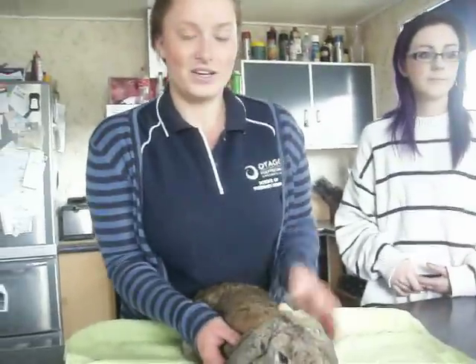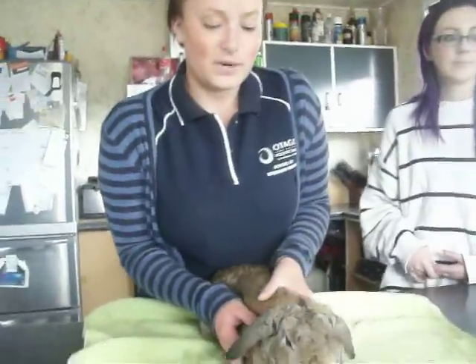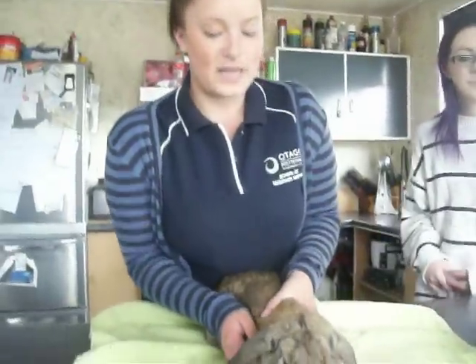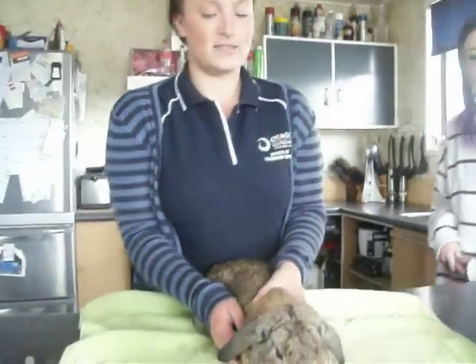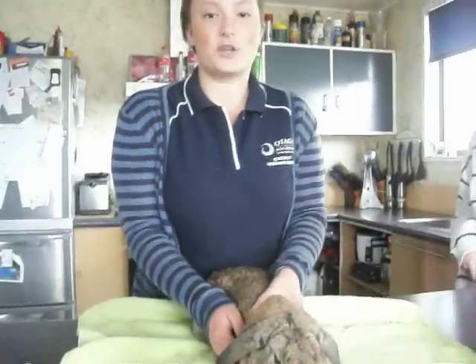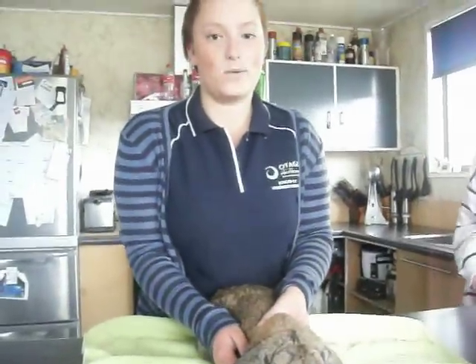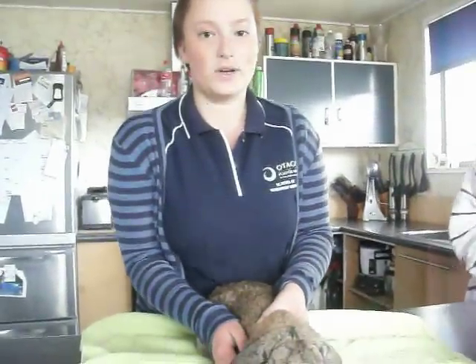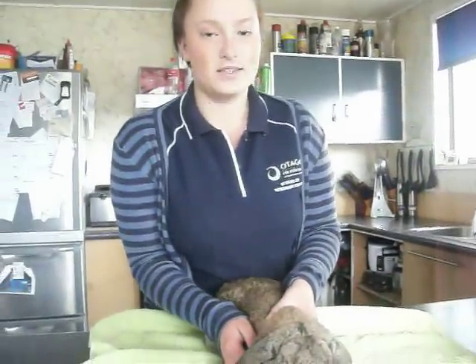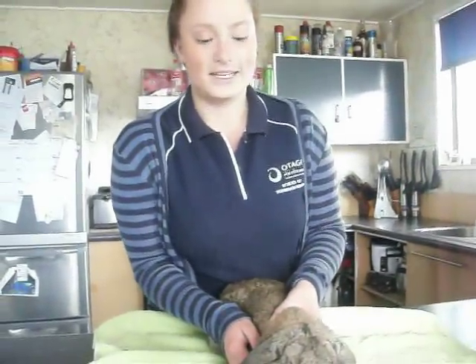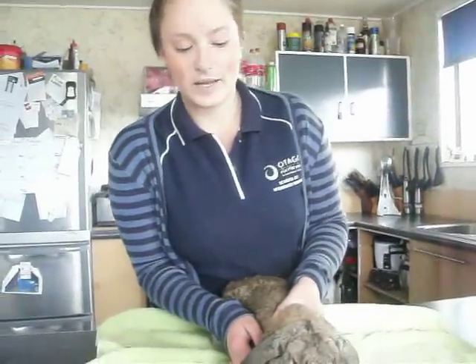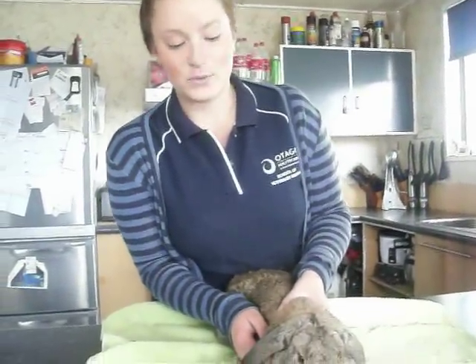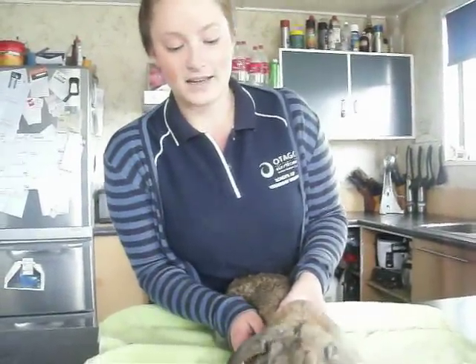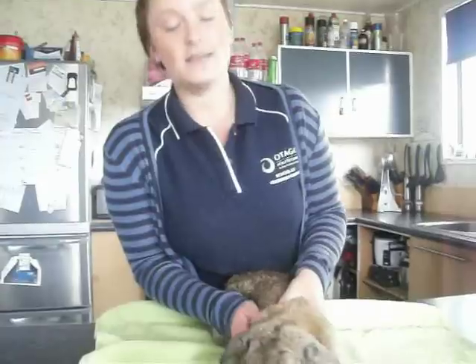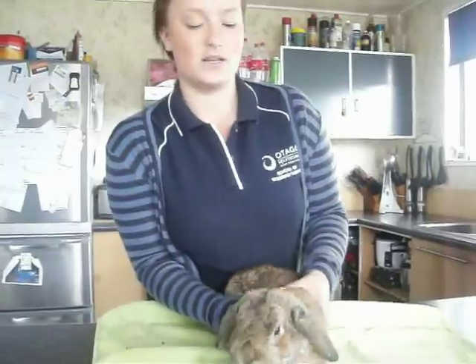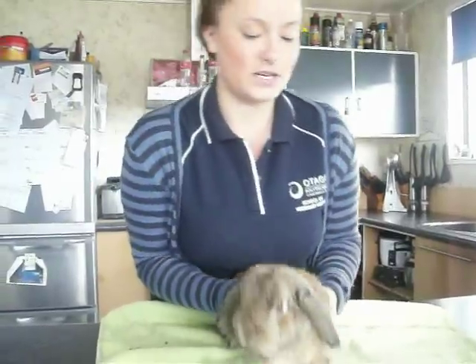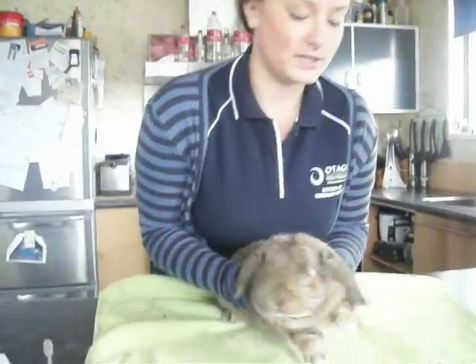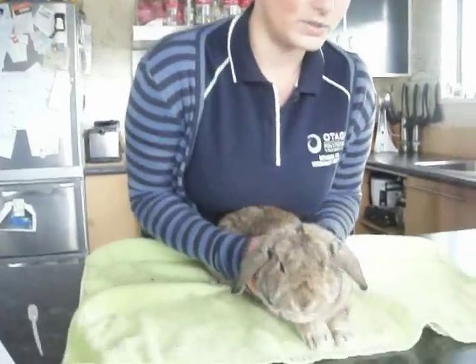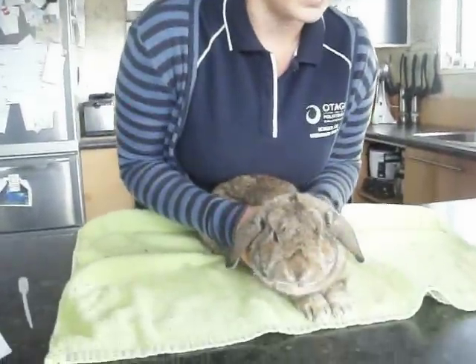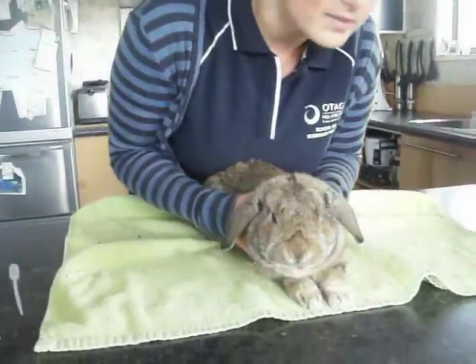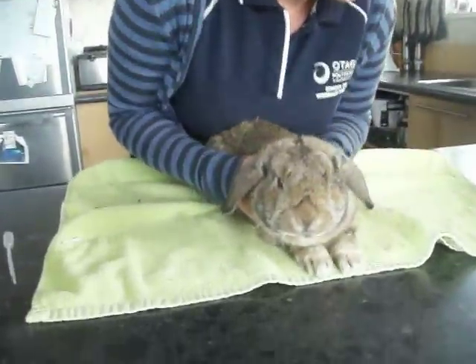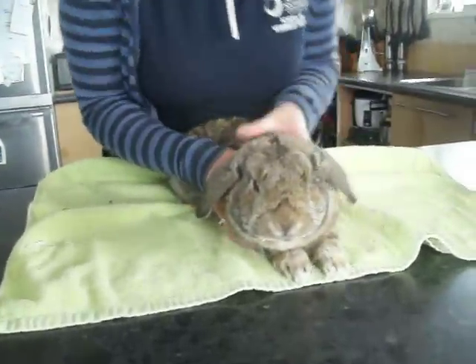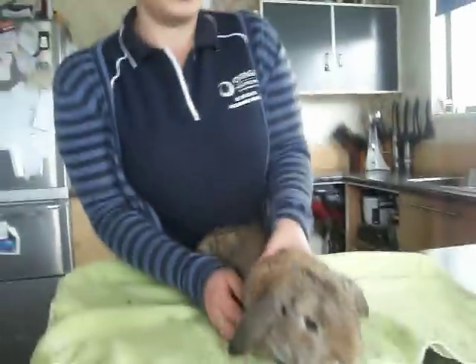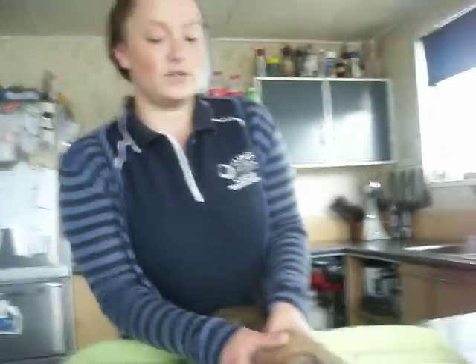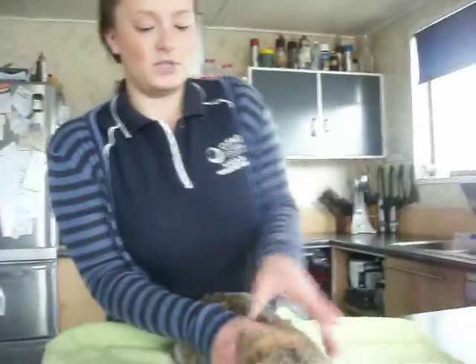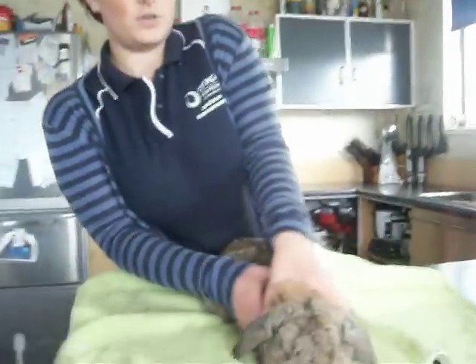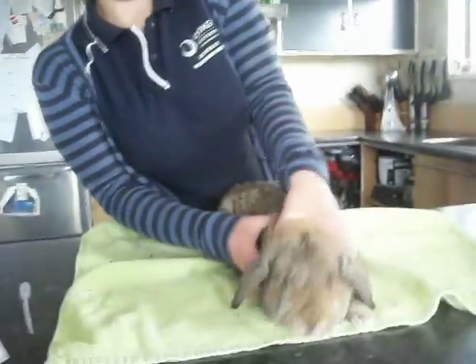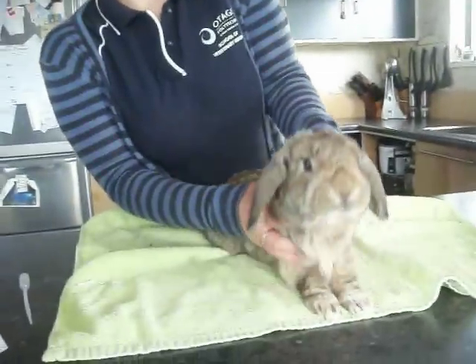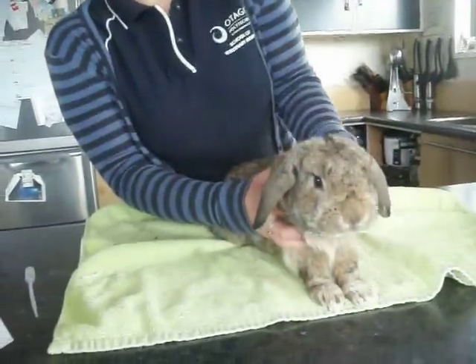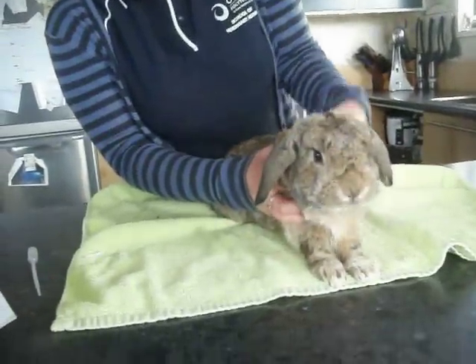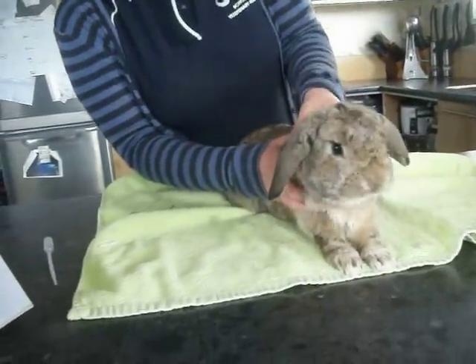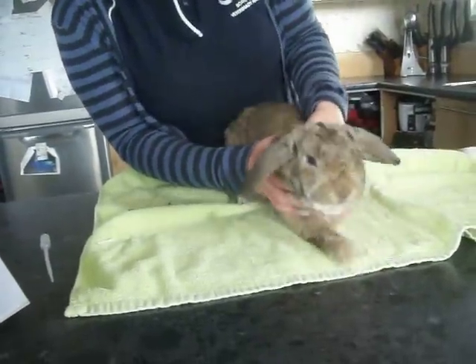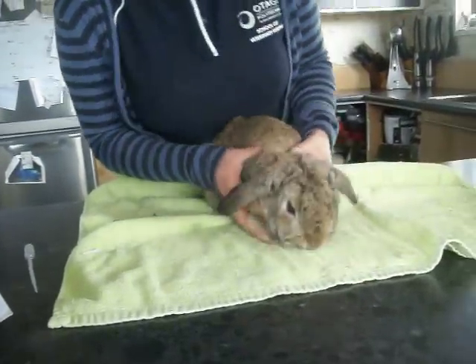What I'm doing here is showing how we would clip Zun's nails — clip his claws. I'm just going to restrain him and hold his shoulder blades there.